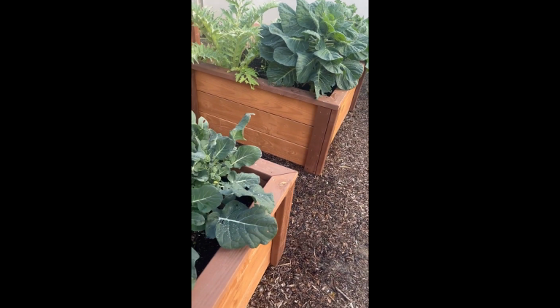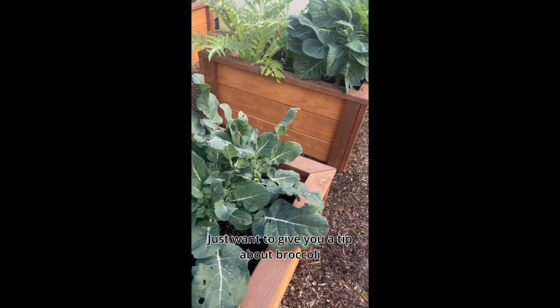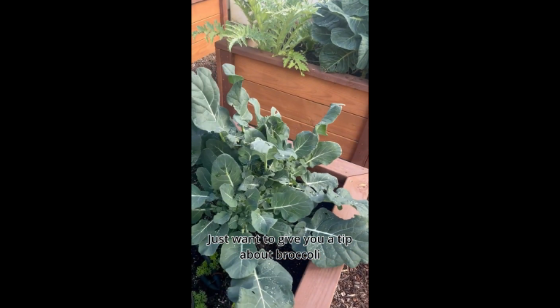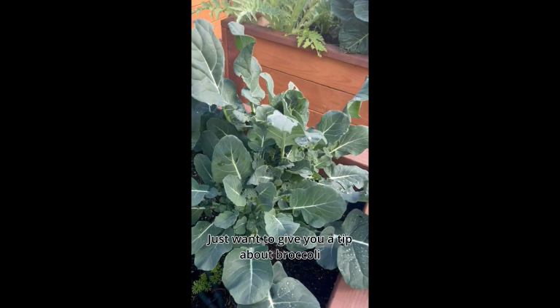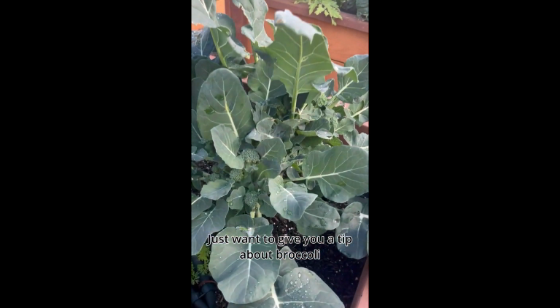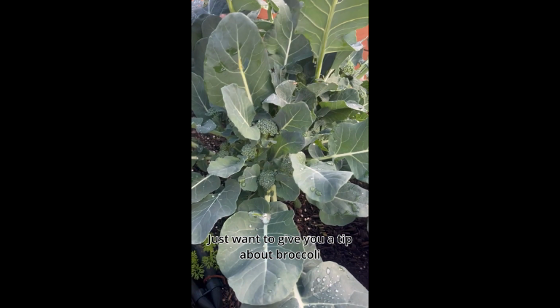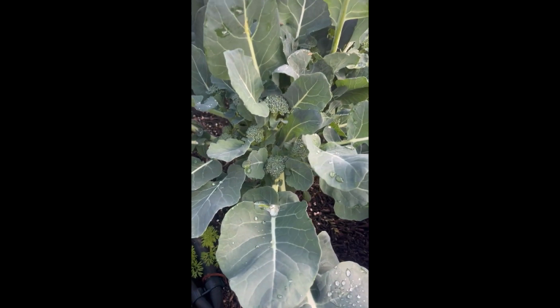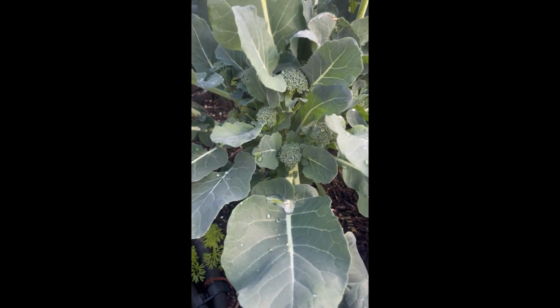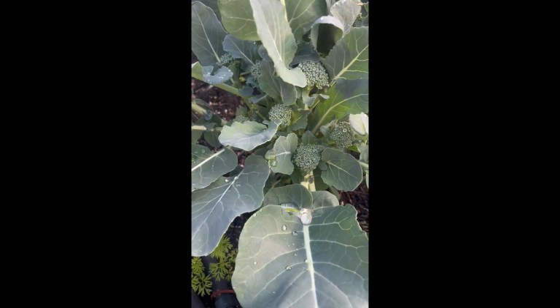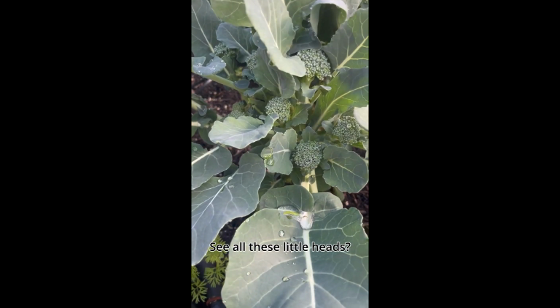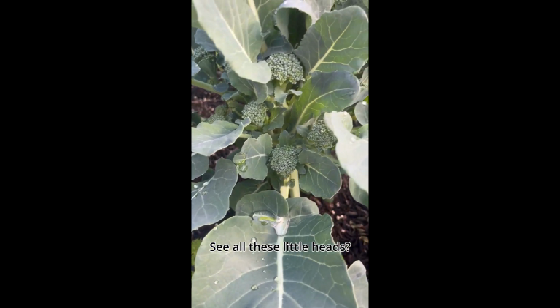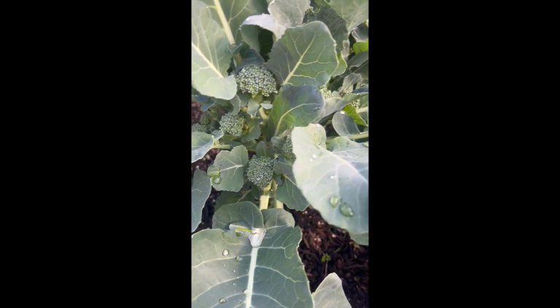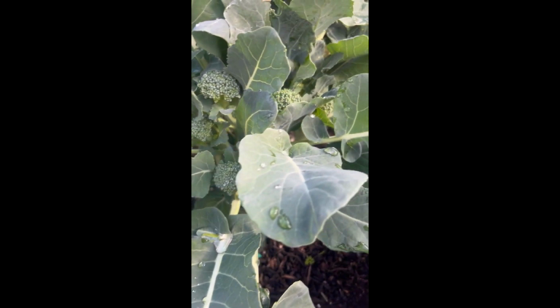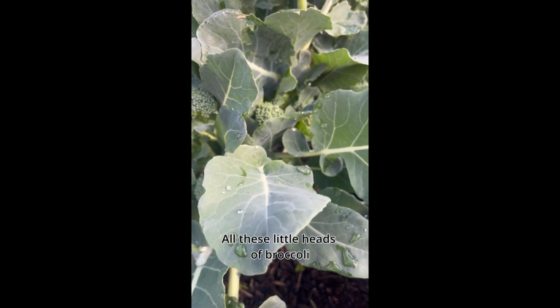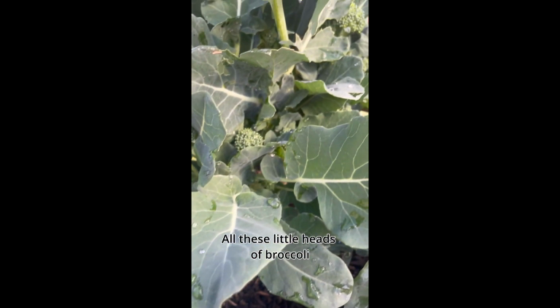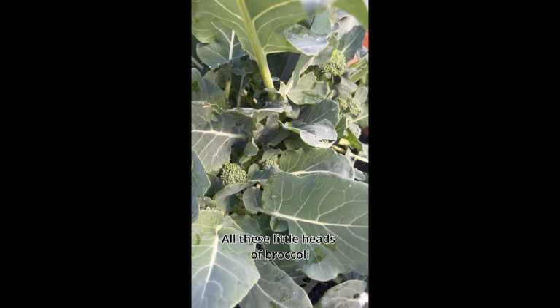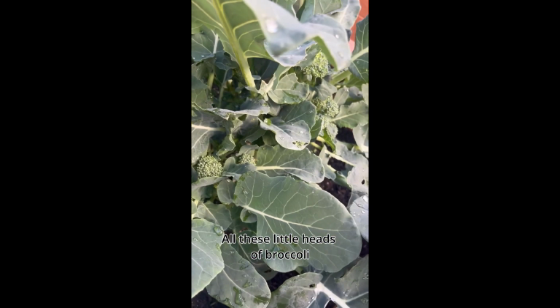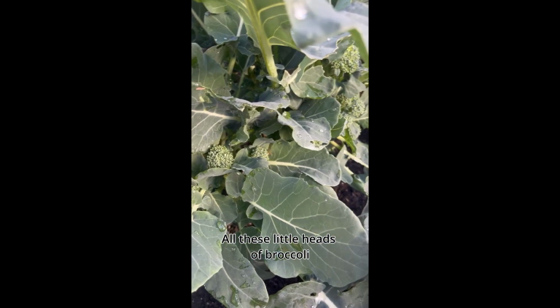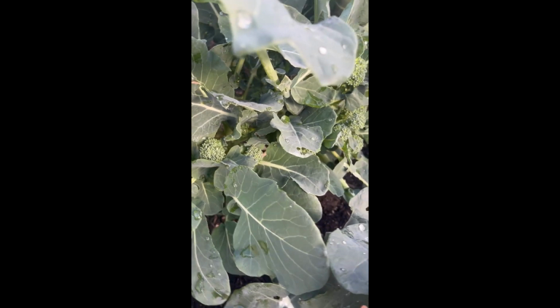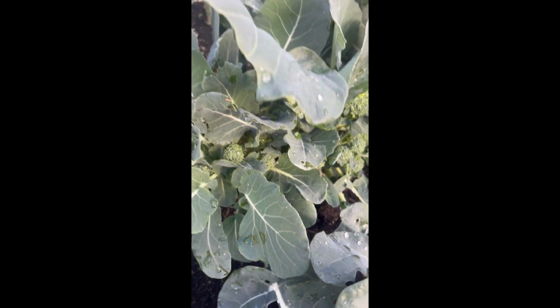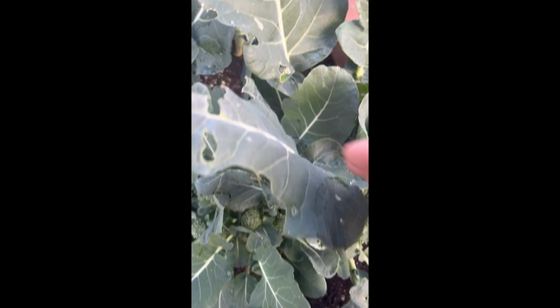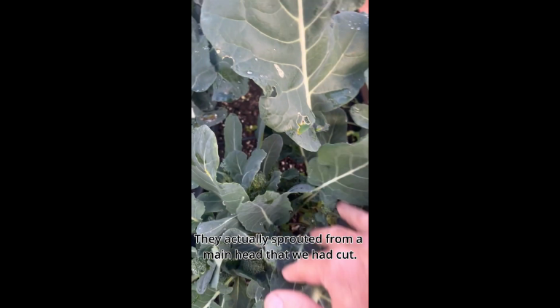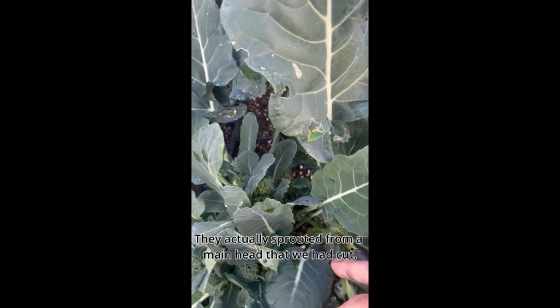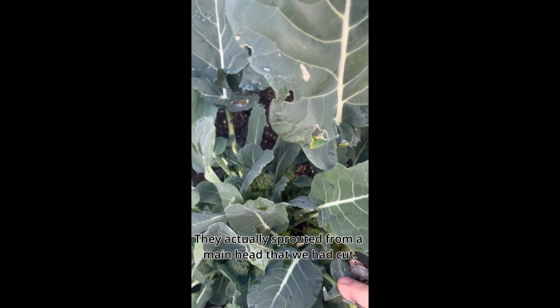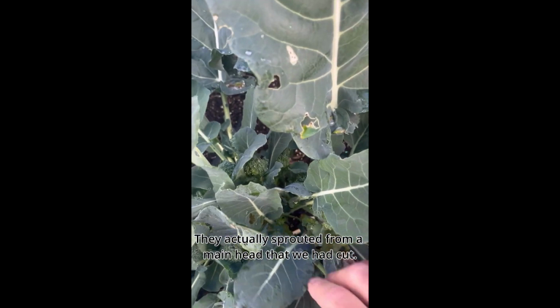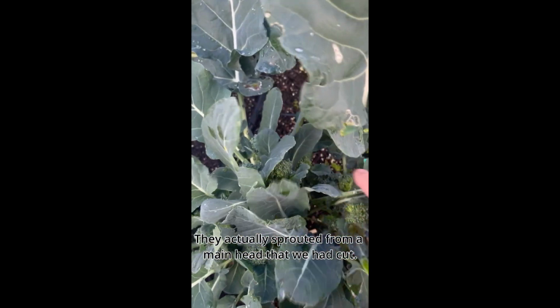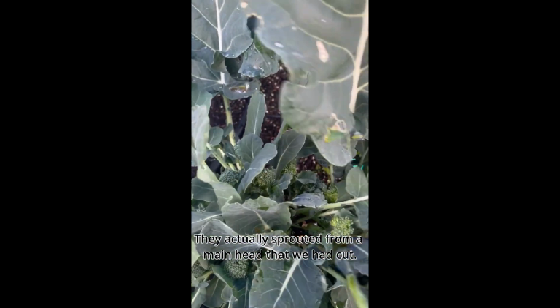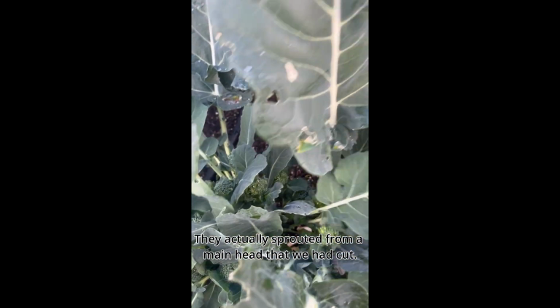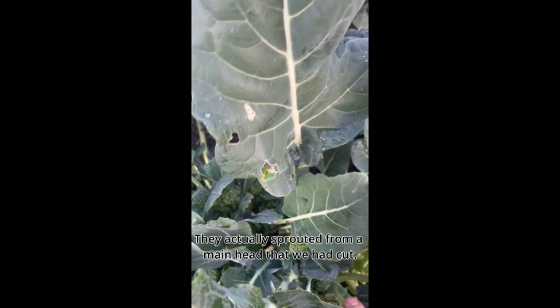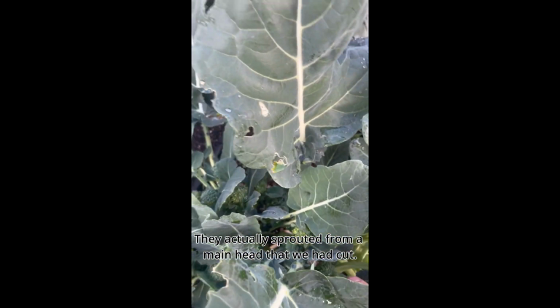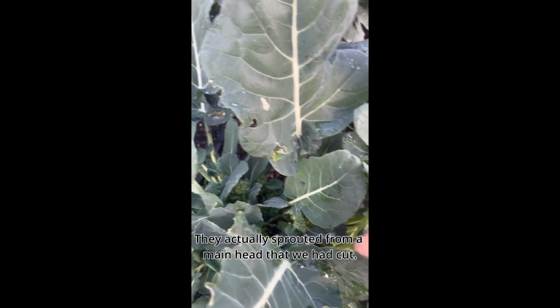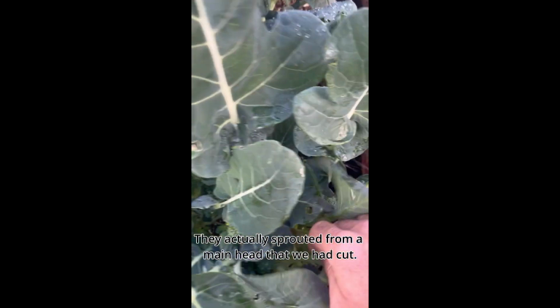Just wanted to give you a little tip about broccoli. See all these little heads of broccoli? They actually sprouted from a main head that we had cut.